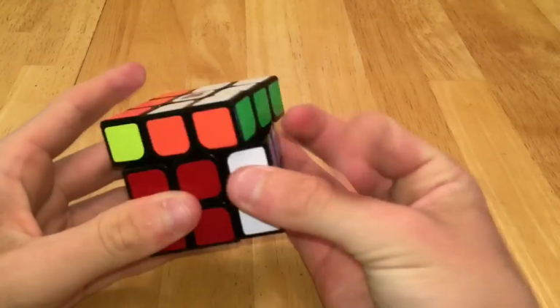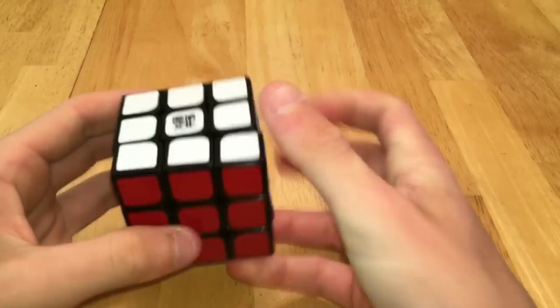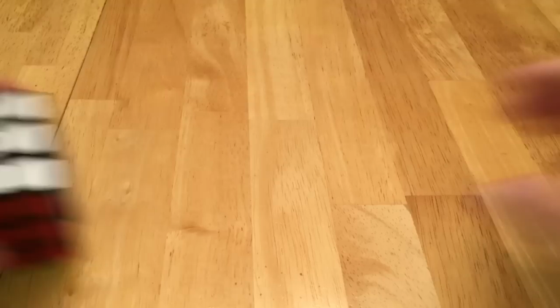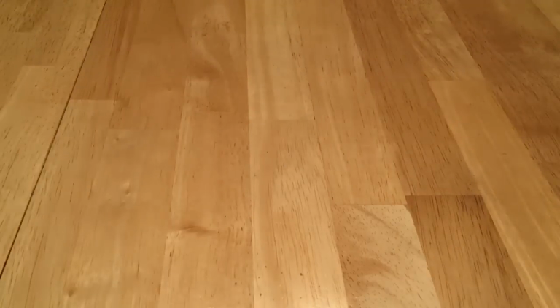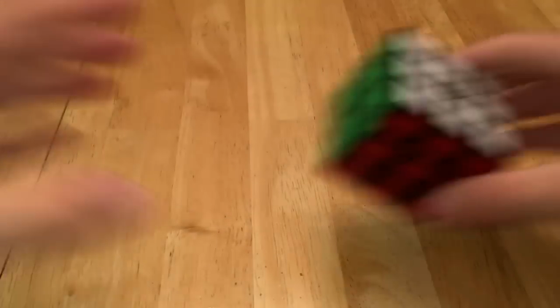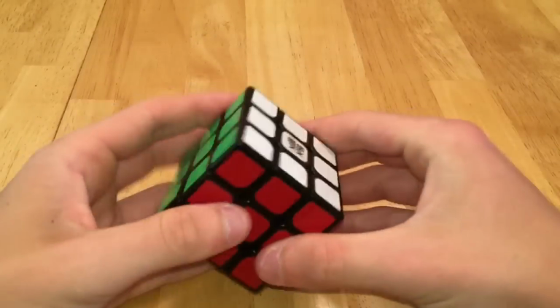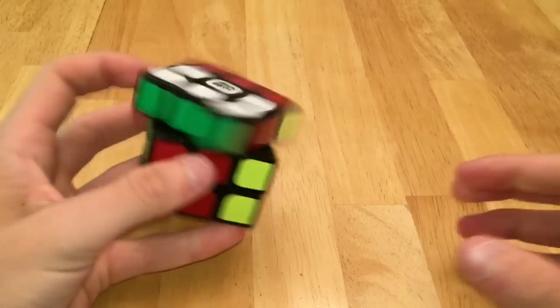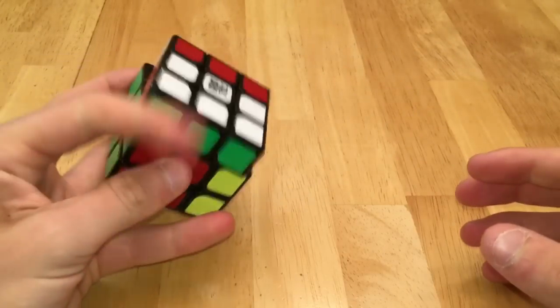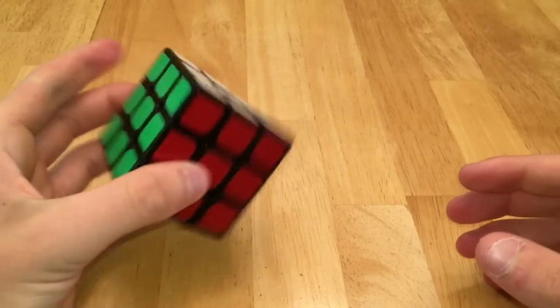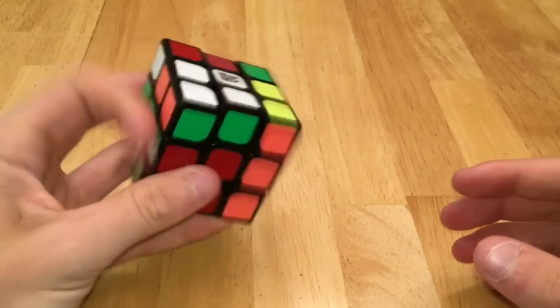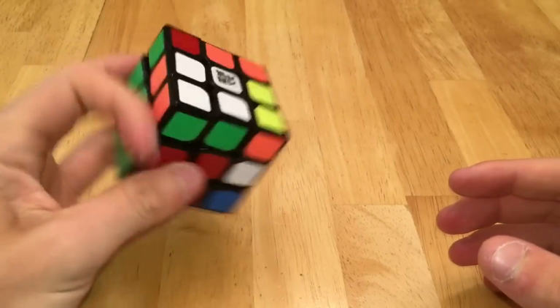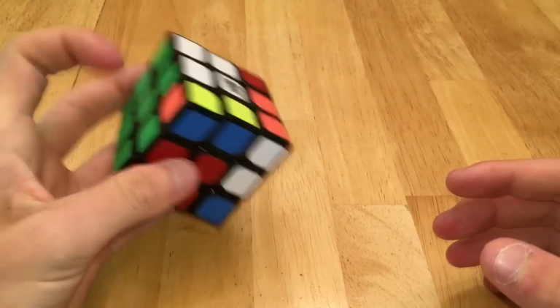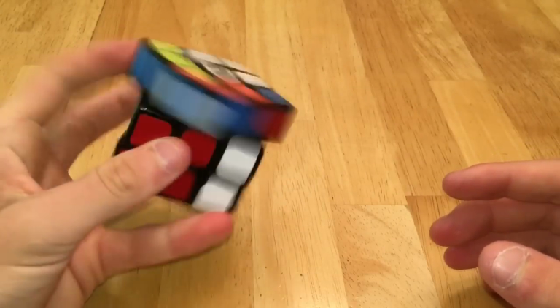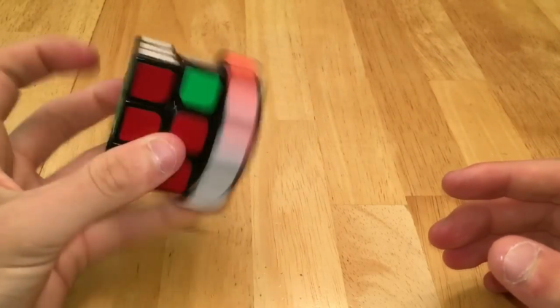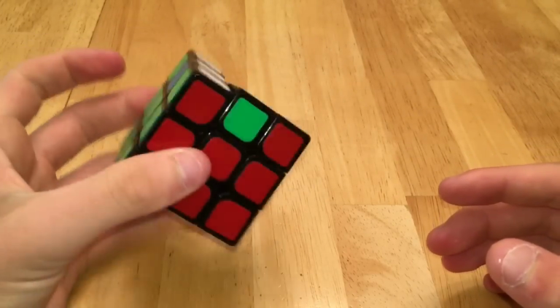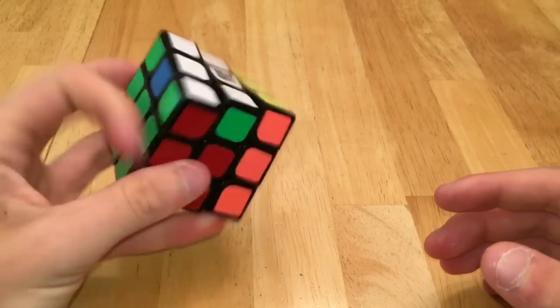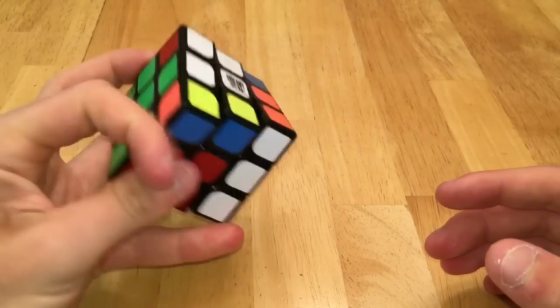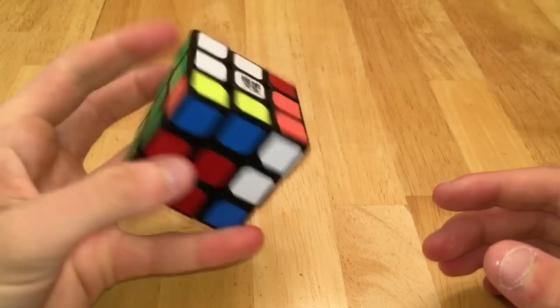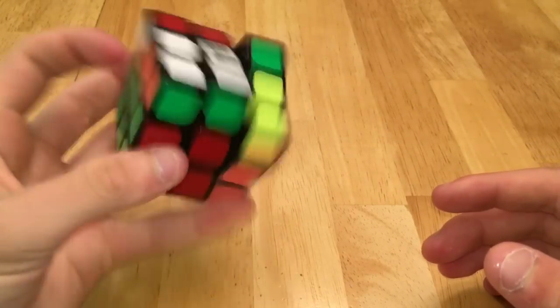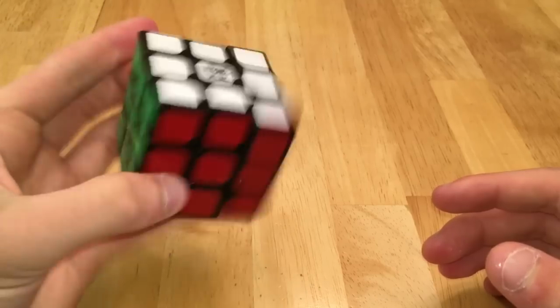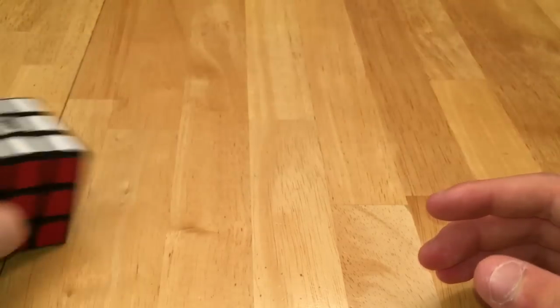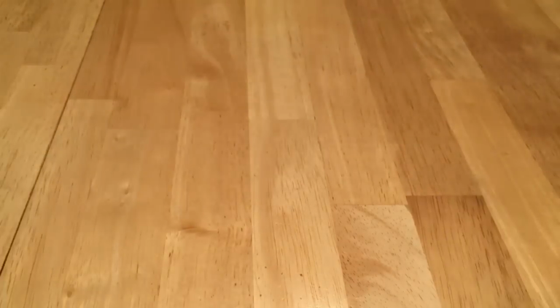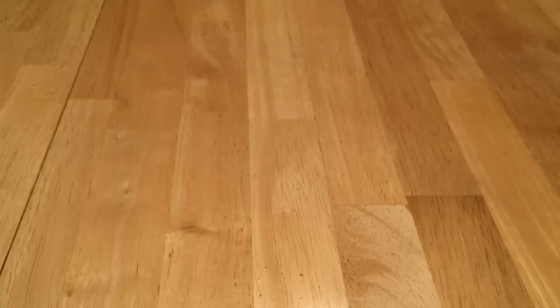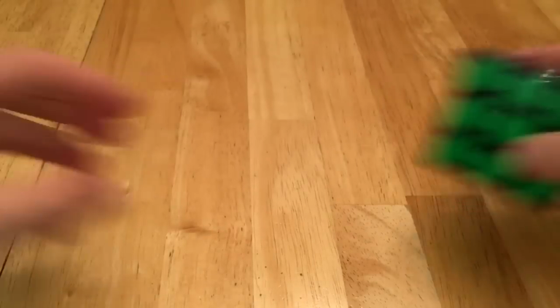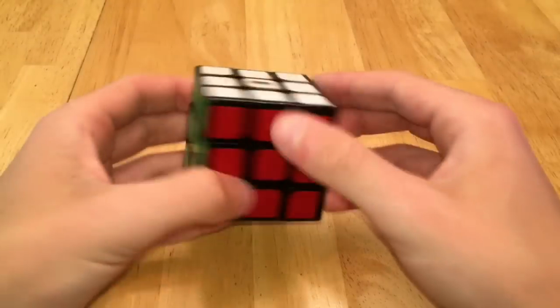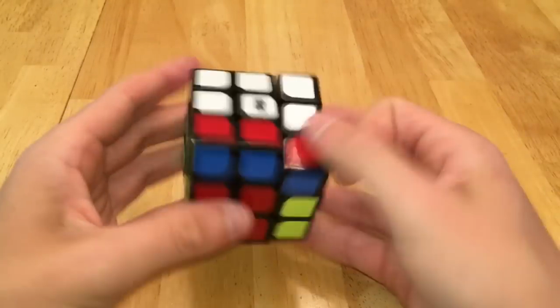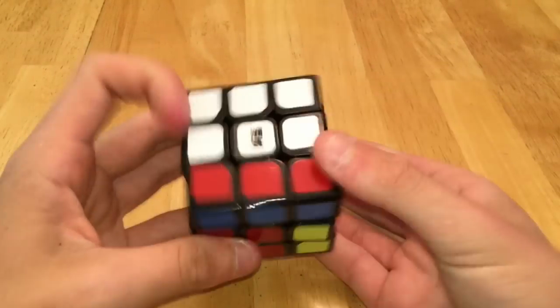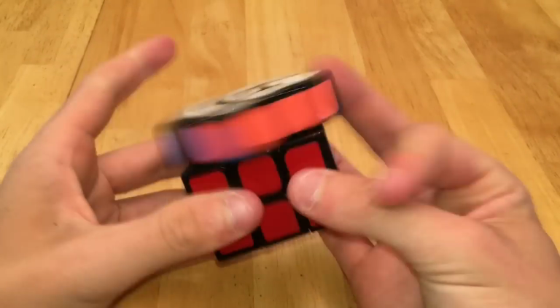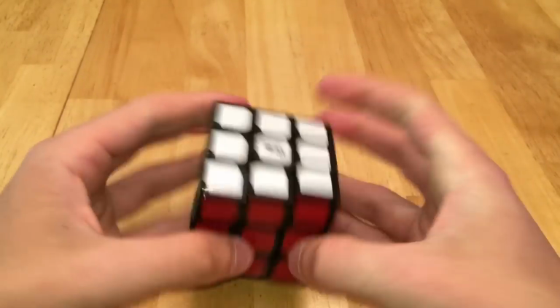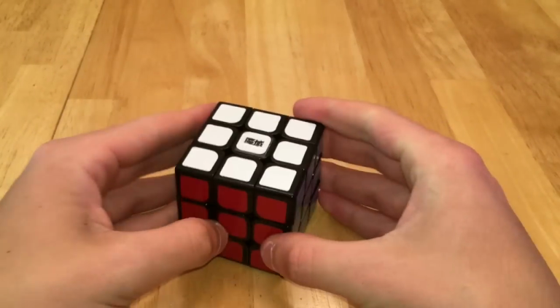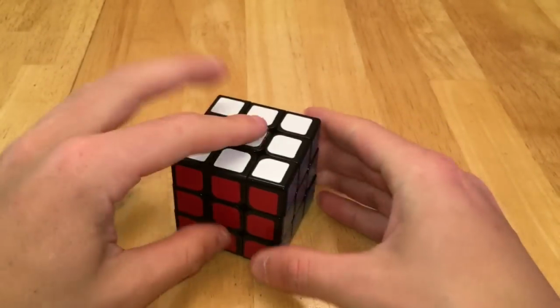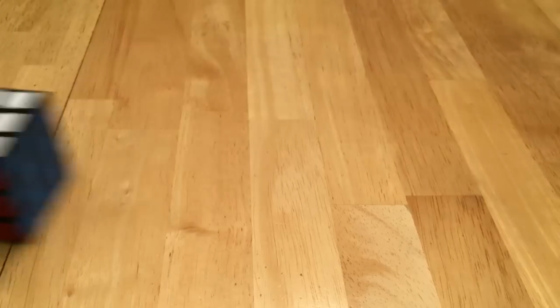Then my Moyu puzzles — I have a Moyu Huan Ying, a Moyu Weilong V2 Mini which is my main for OH, and I really like this puzzle because it's really good. Then I have a Li Ying, which is also a pretty nice turning puzzle.